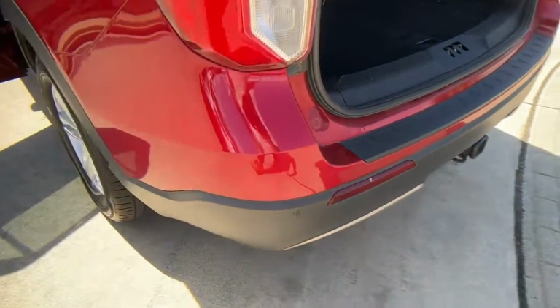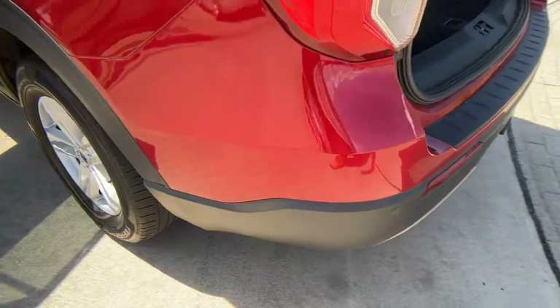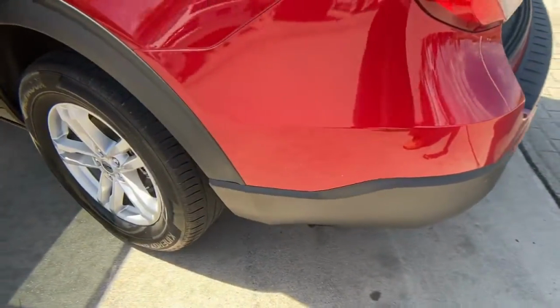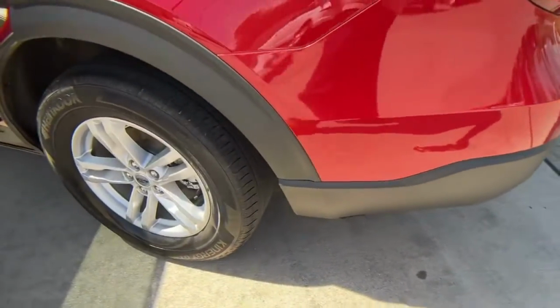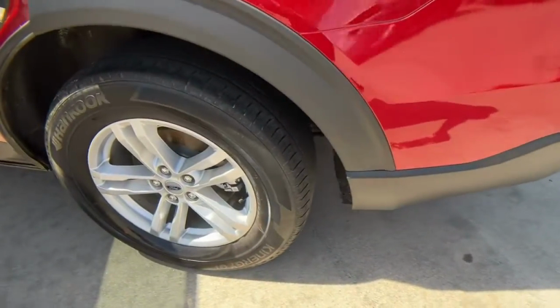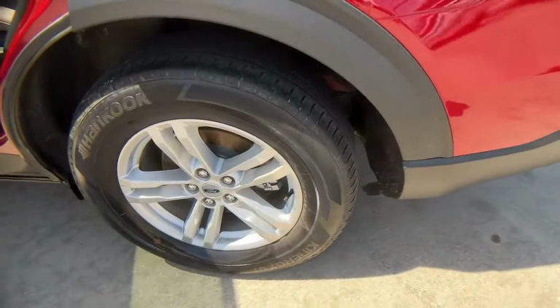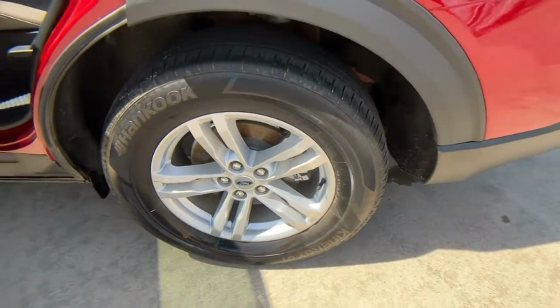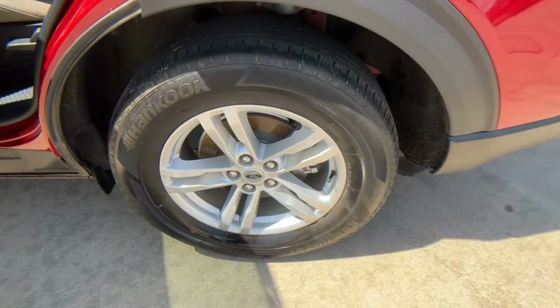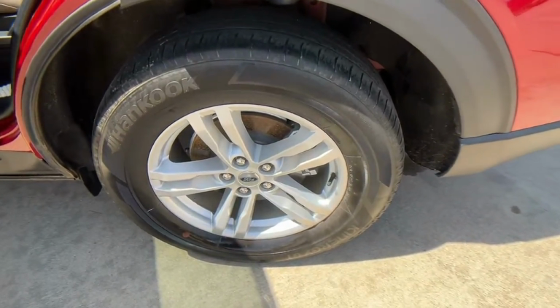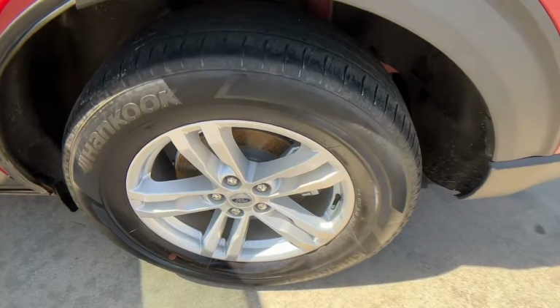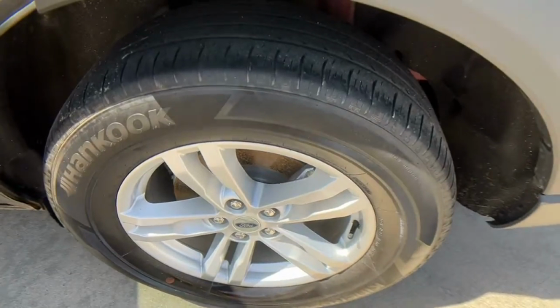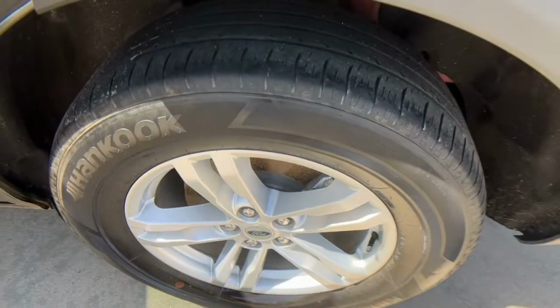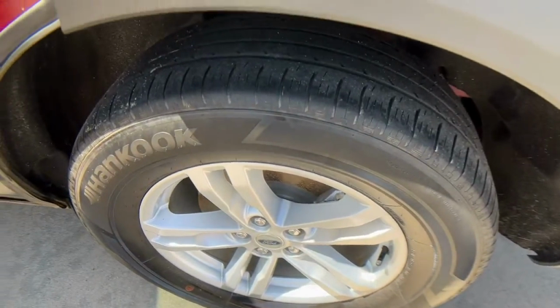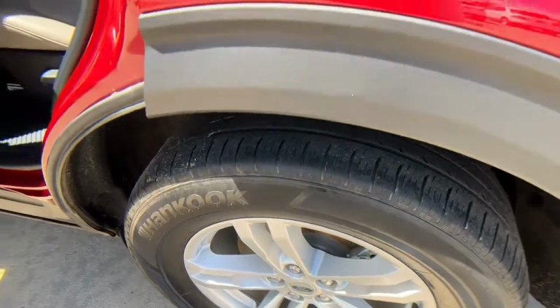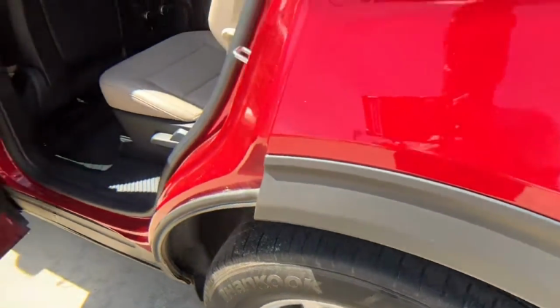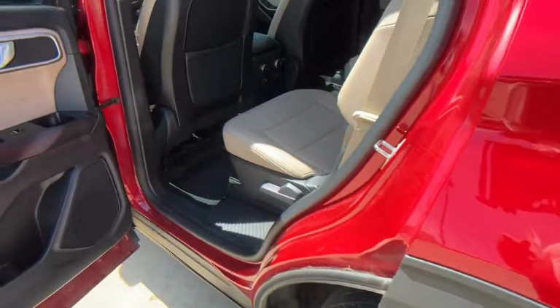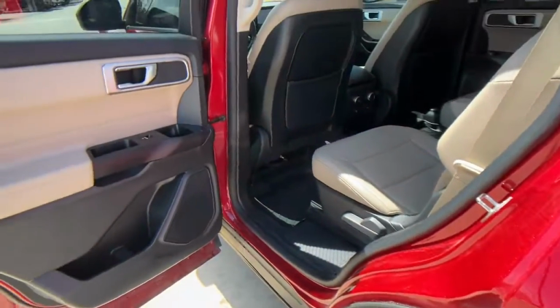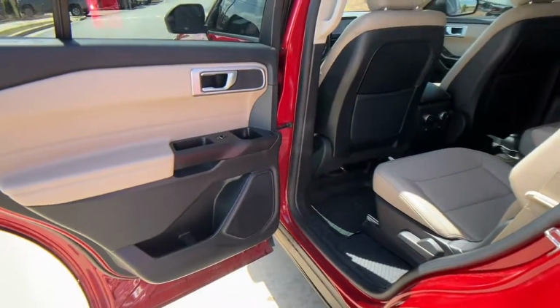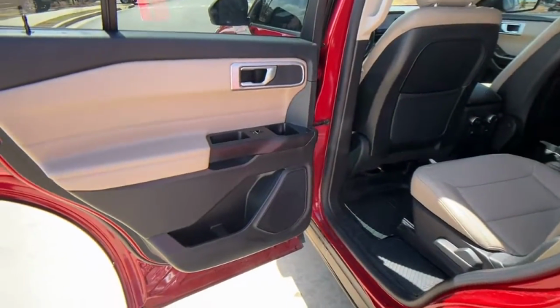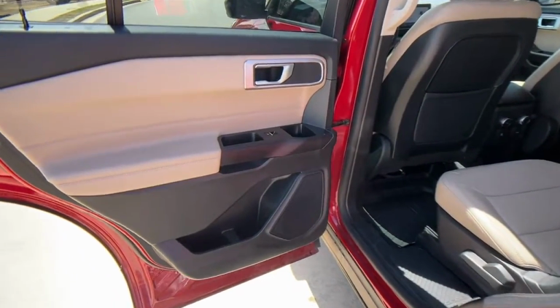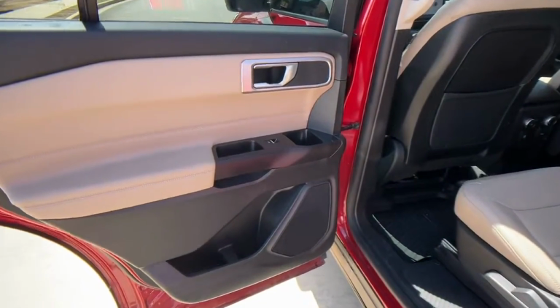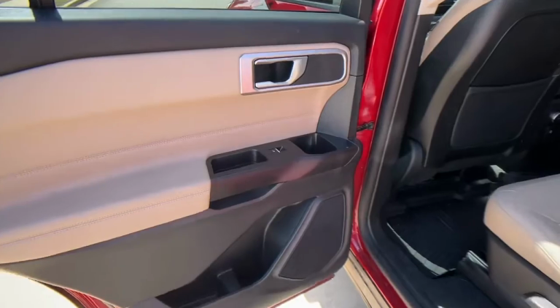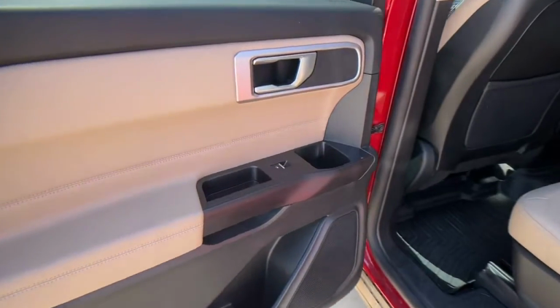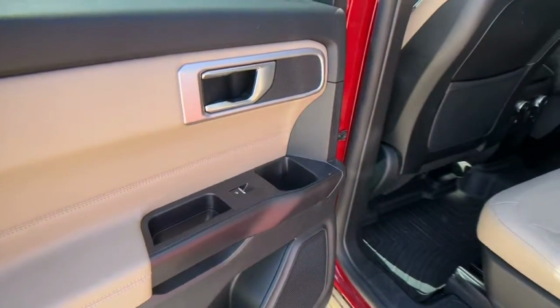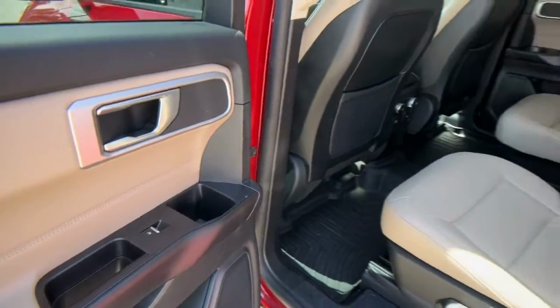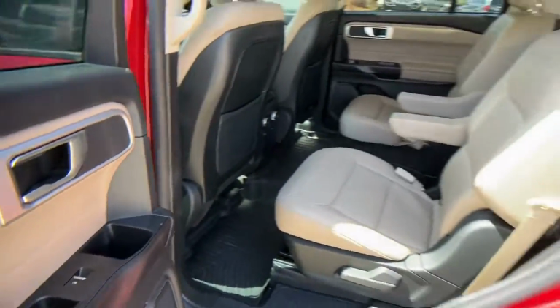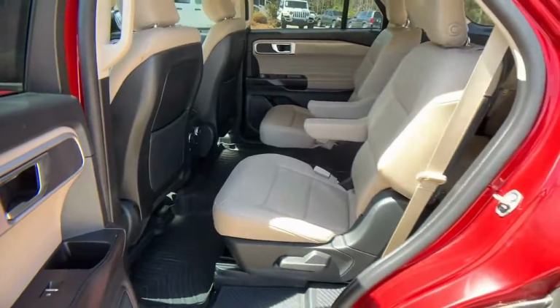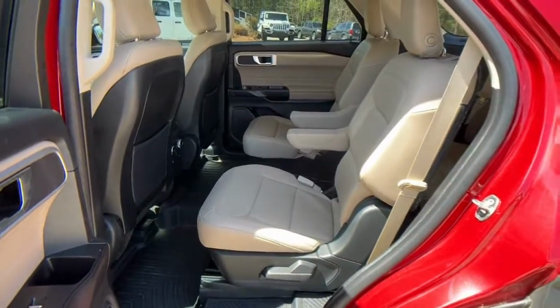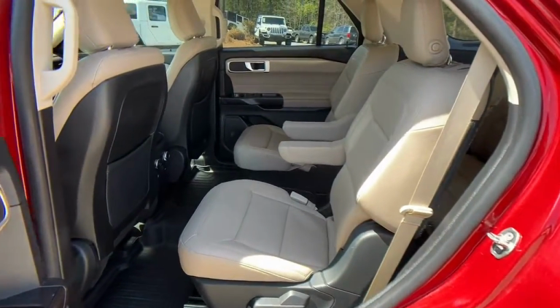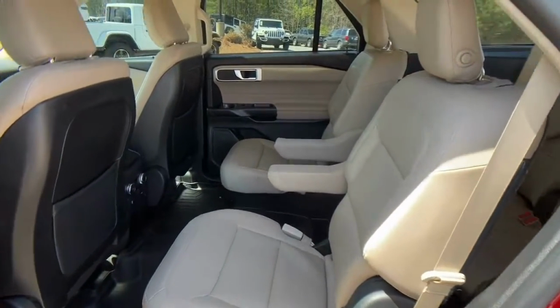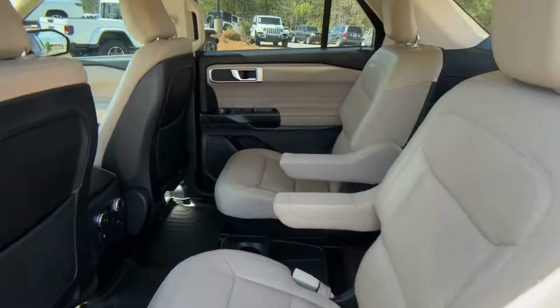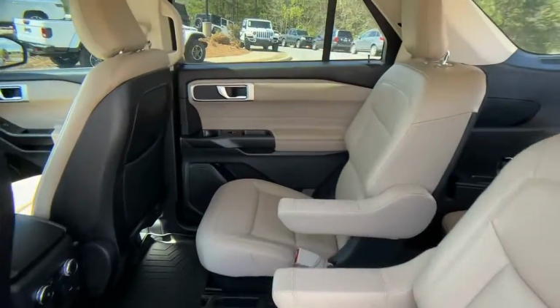Lane departure warning, keyless entry, 4-cylinder engine, power liftgate, lane keeping assist, remote engine start, power passenger seat, keyless start, 4-wheel drive, satellite radio.